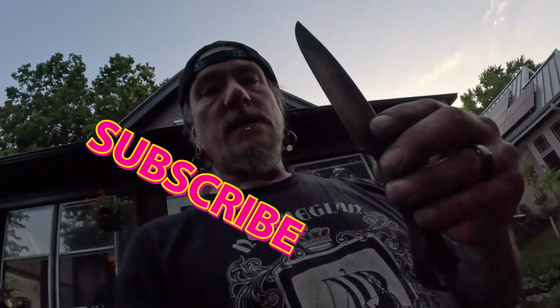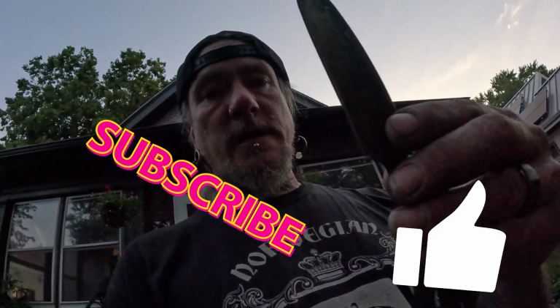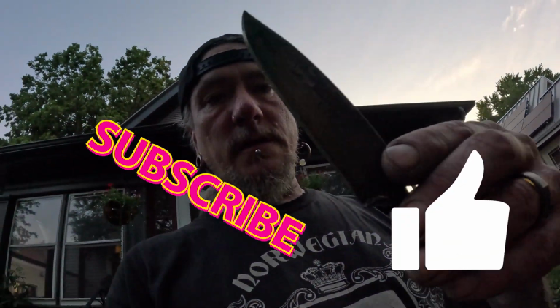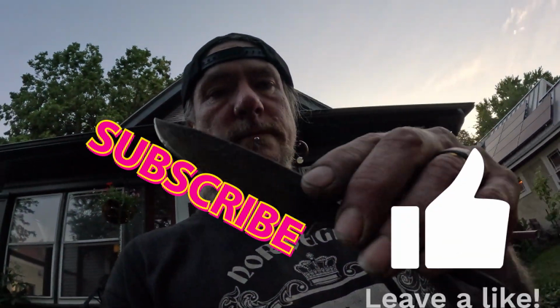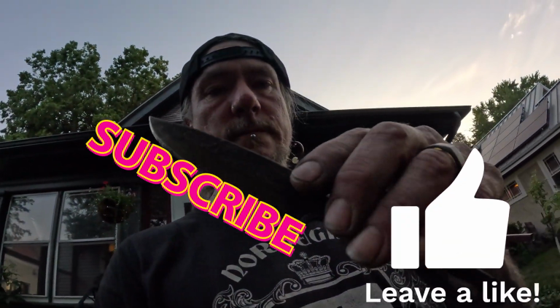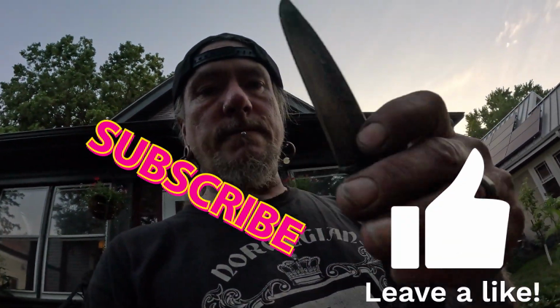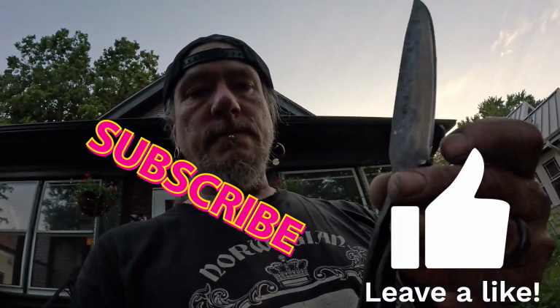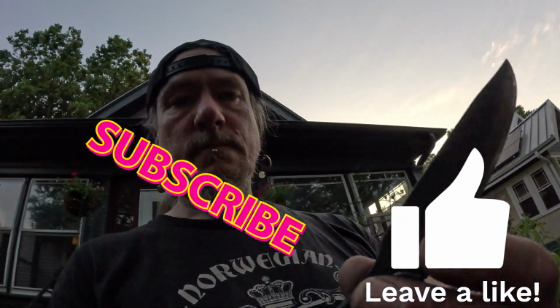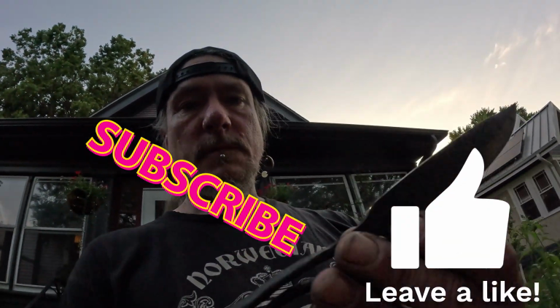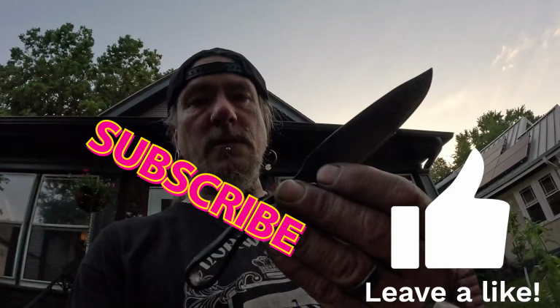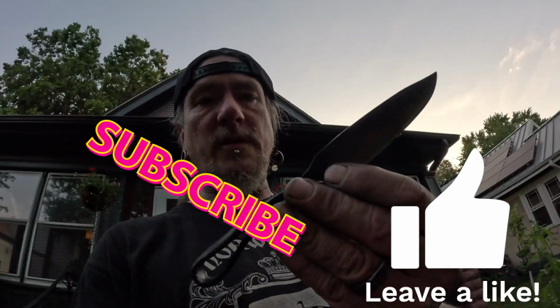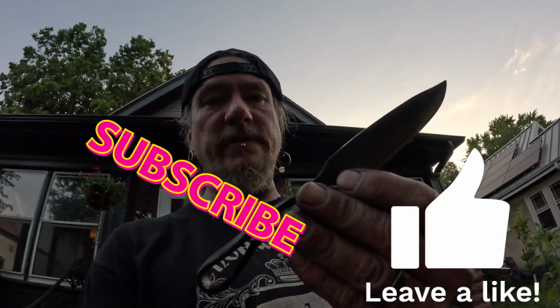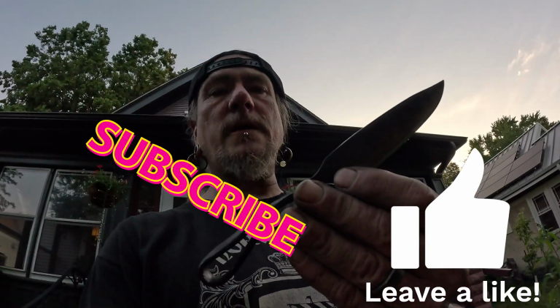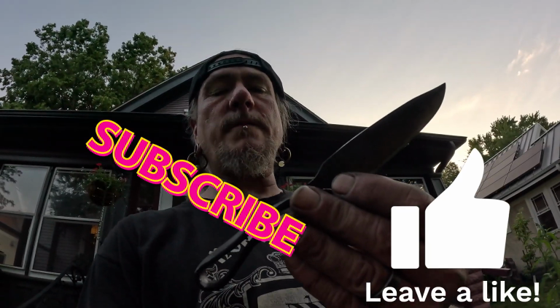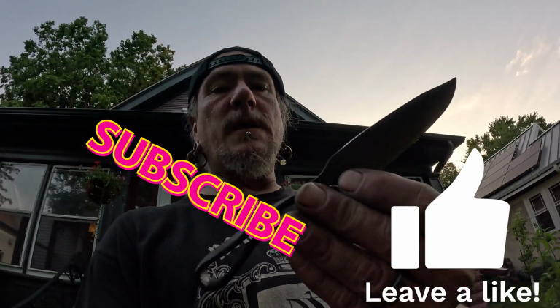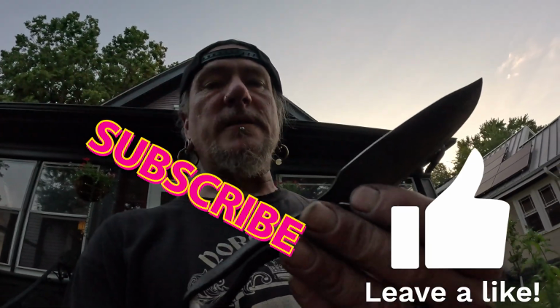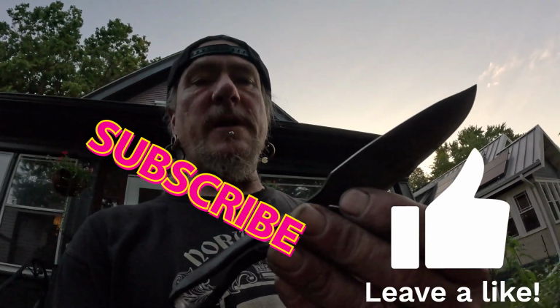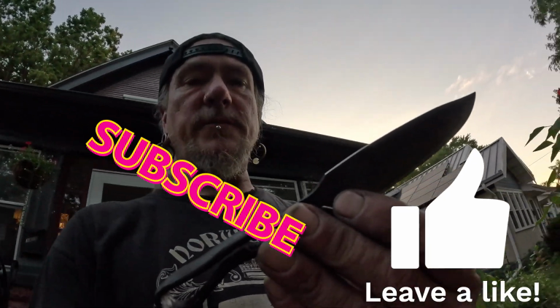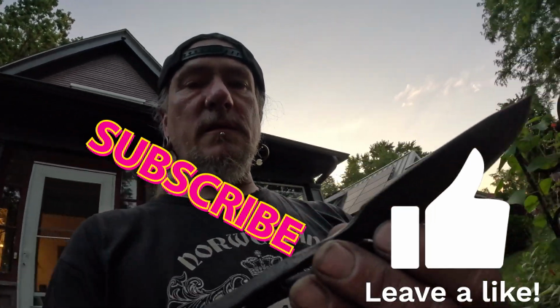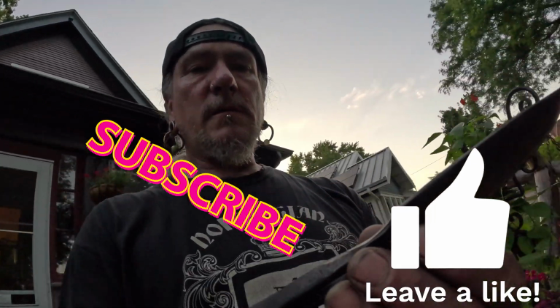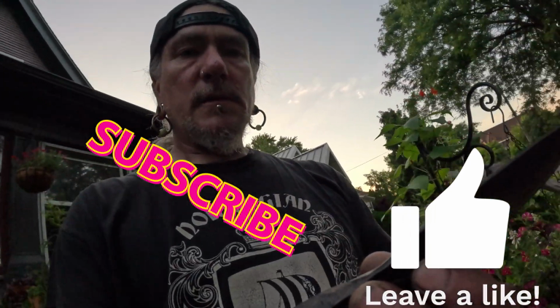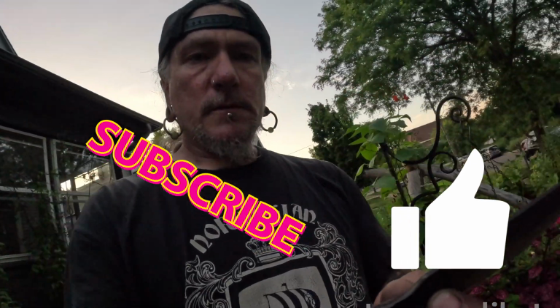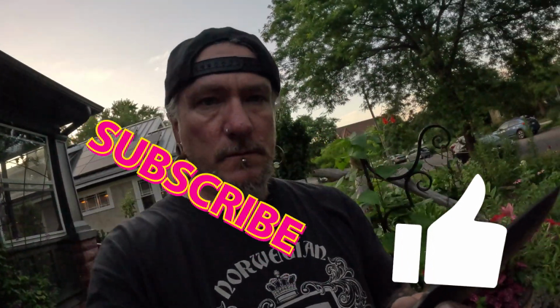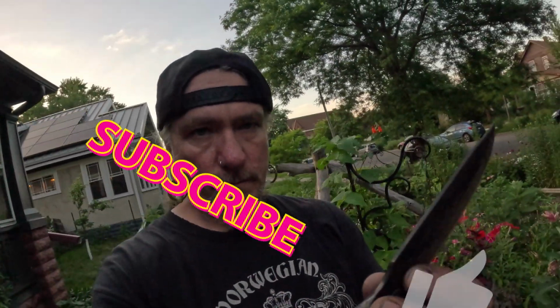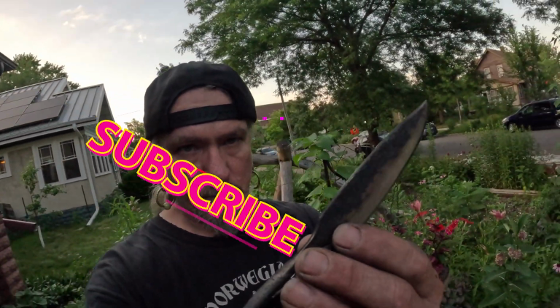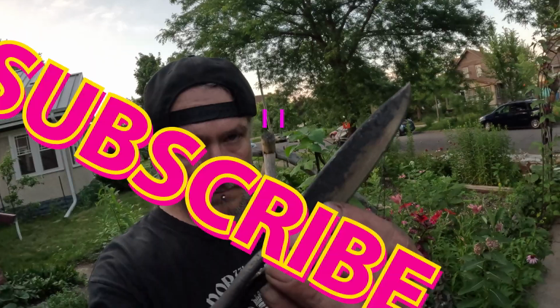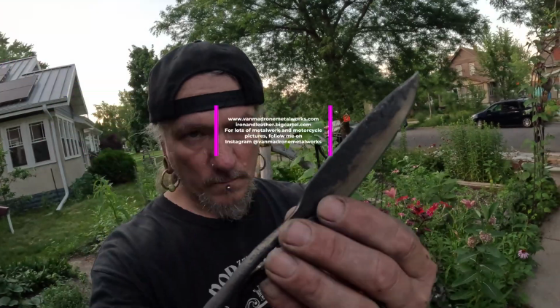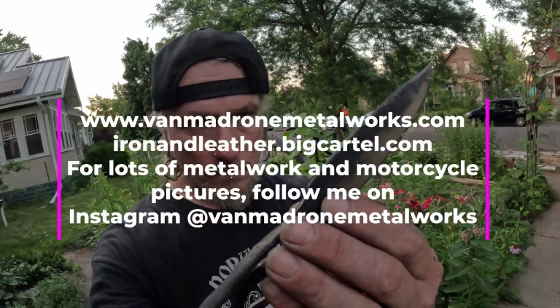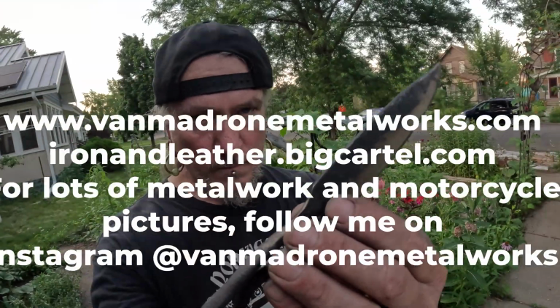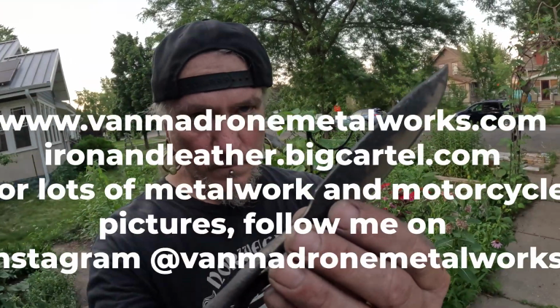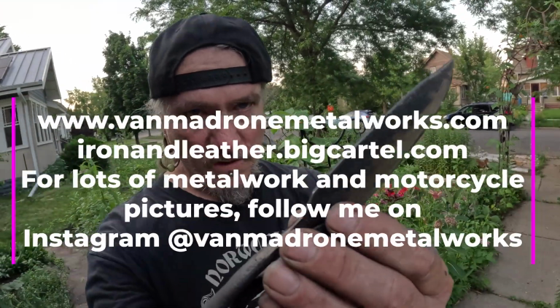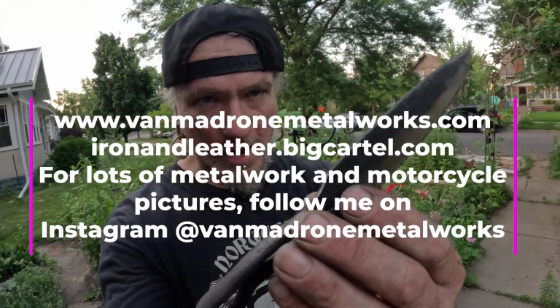So here it is. Hope you enjoyed the video. Get out there and make something.